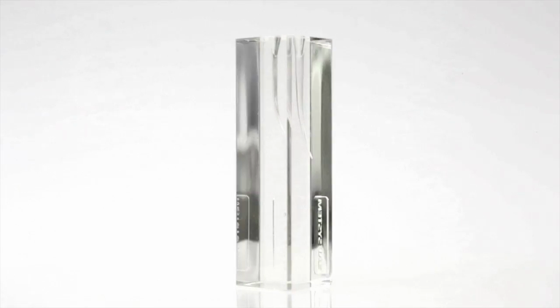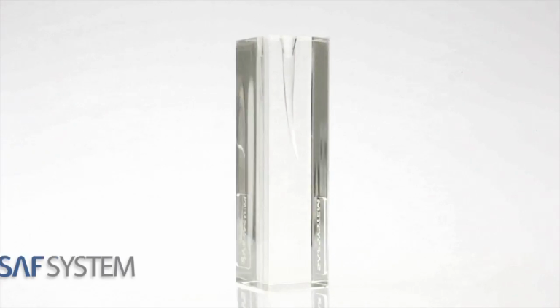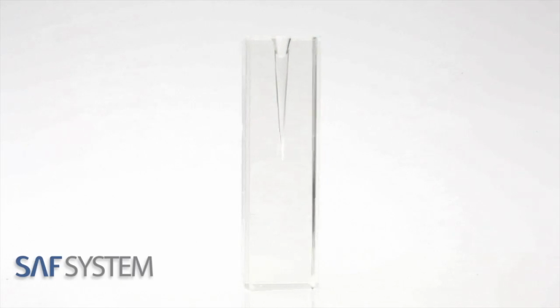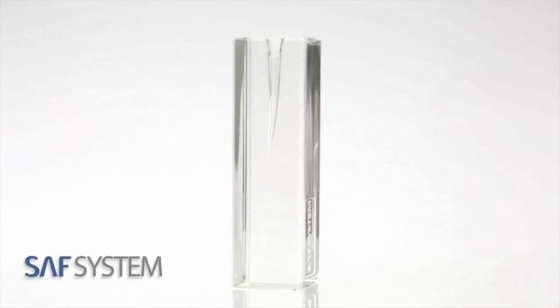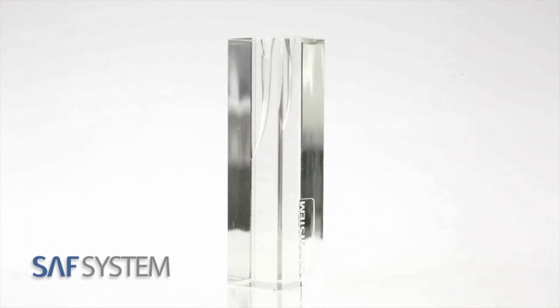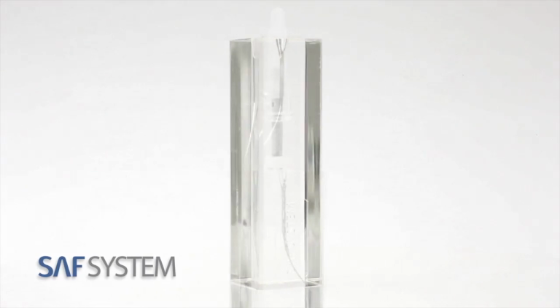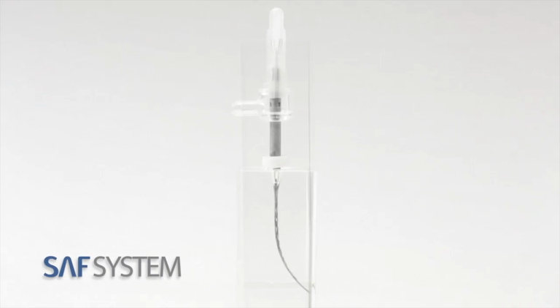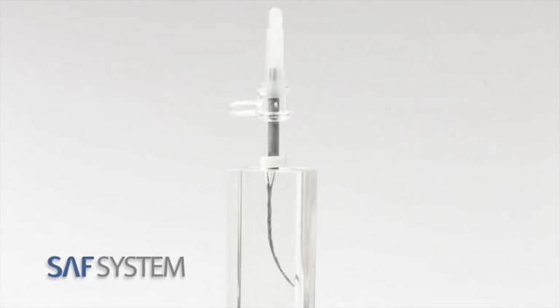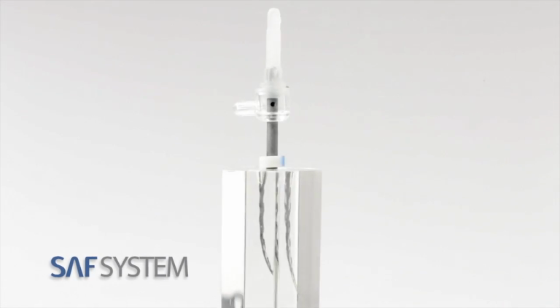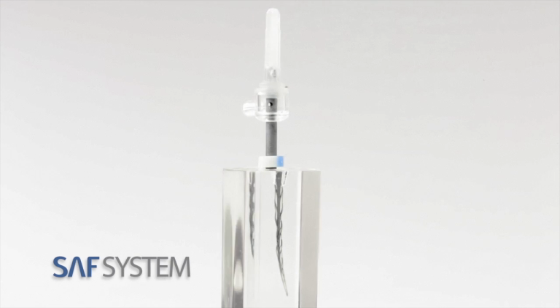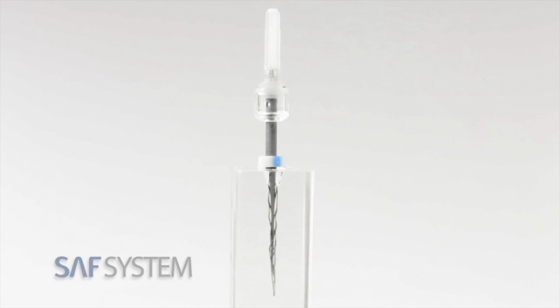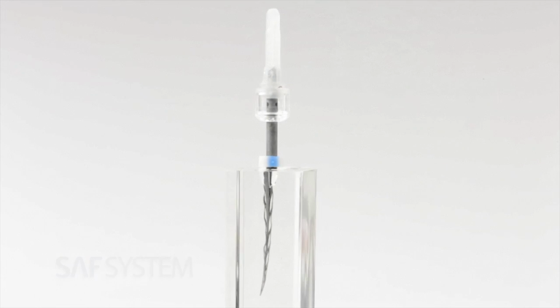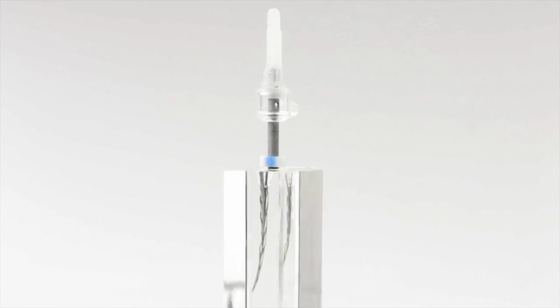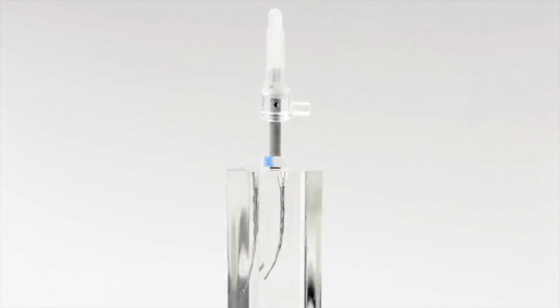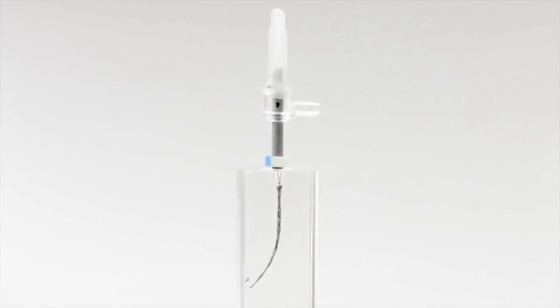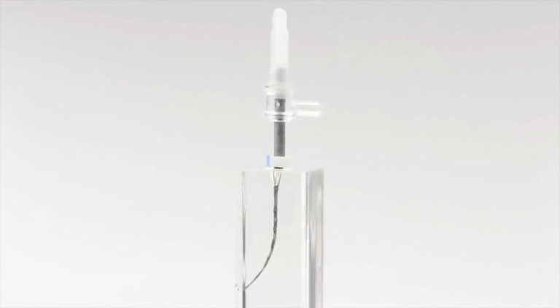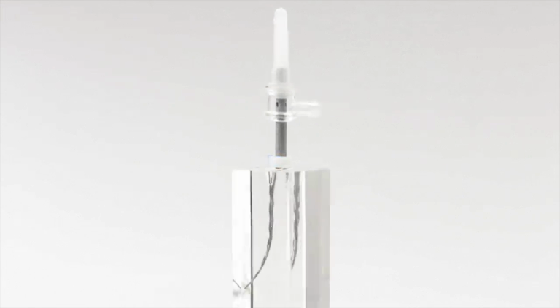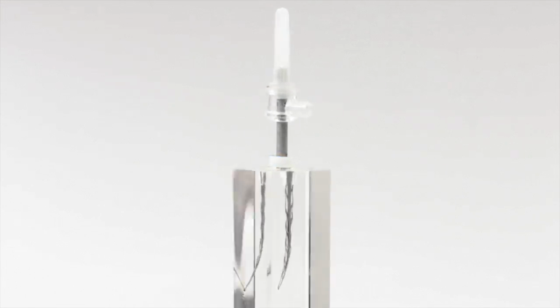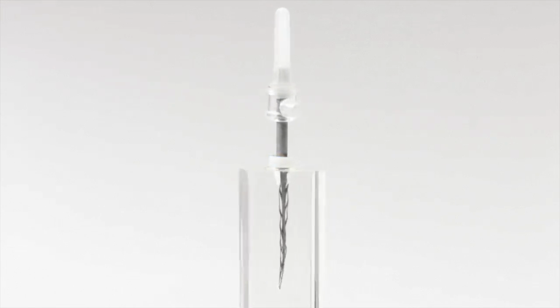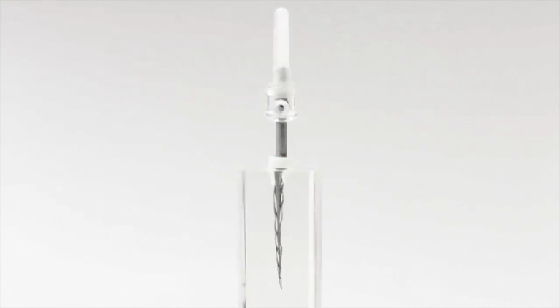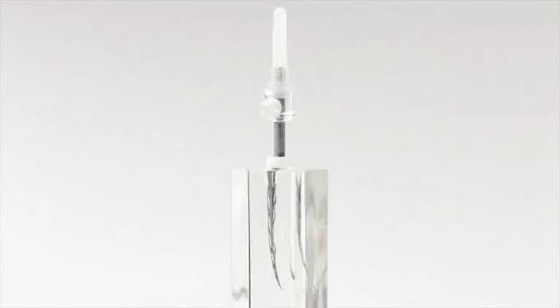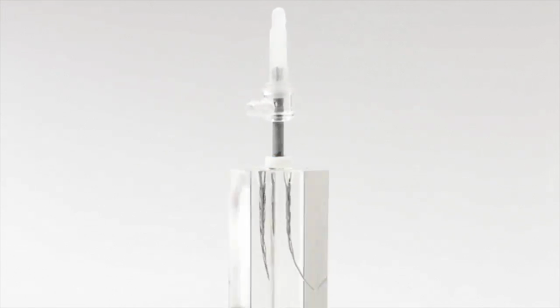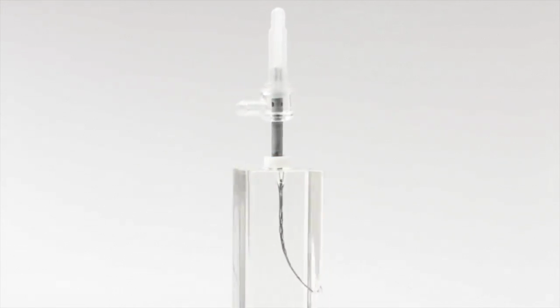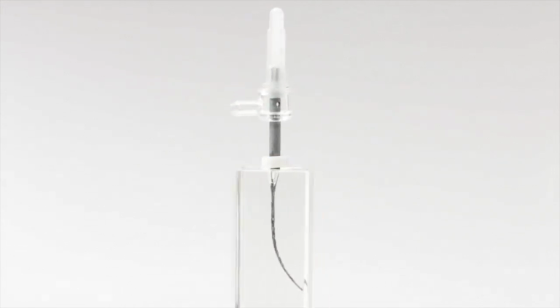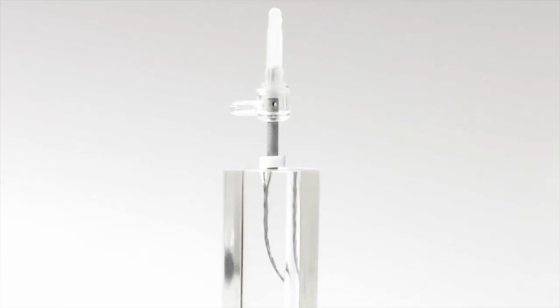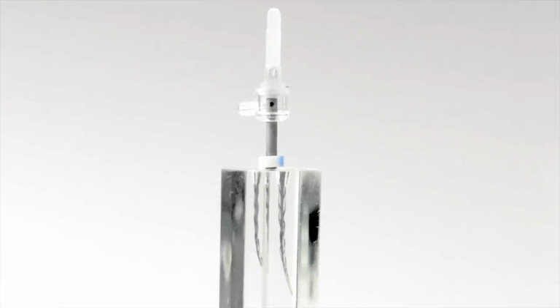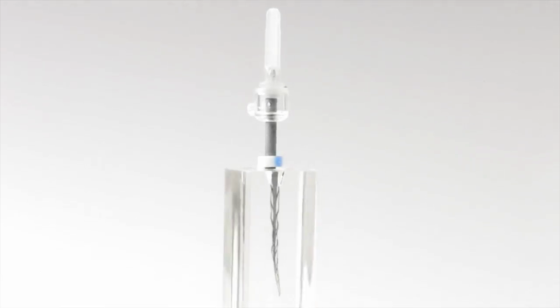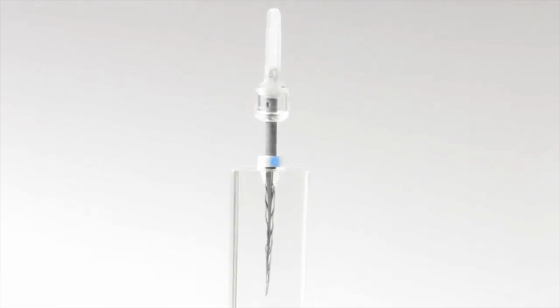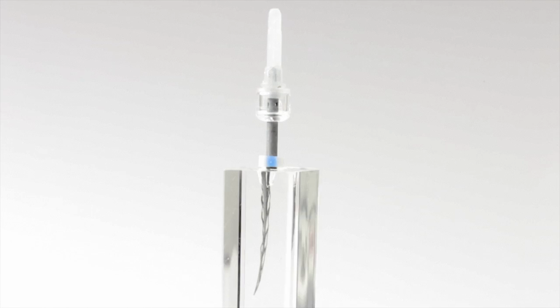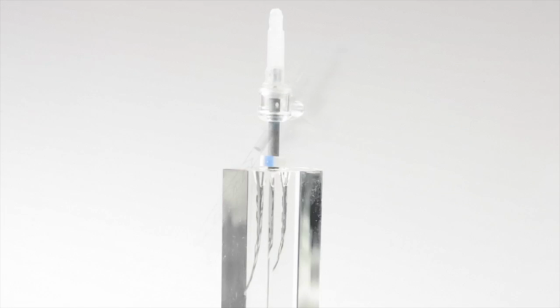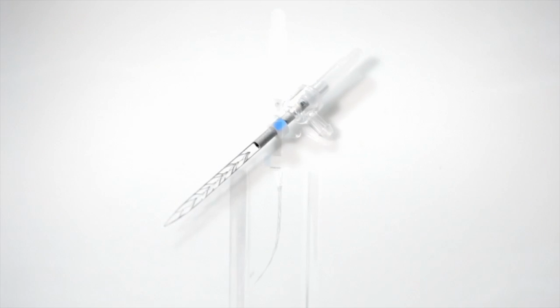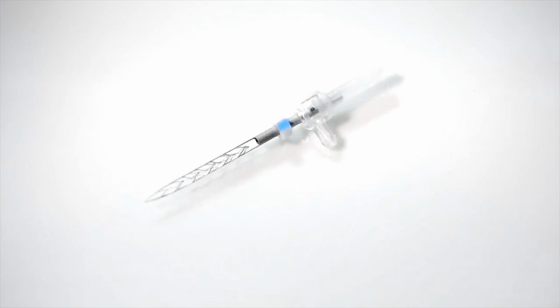The self-adjusting file system, based on a hollow file that adapts itself to the irregular shape of the root canal, overcomes many of the current drawbacks of rotary file systems.